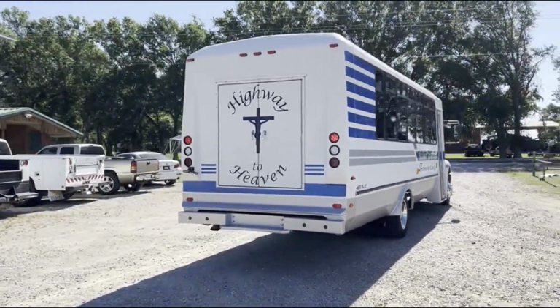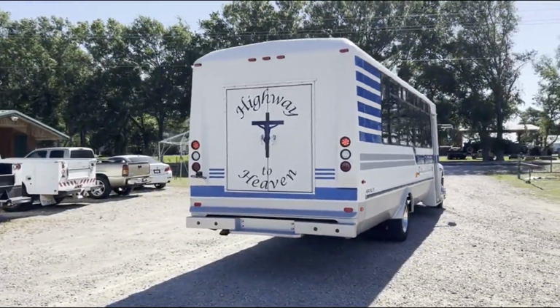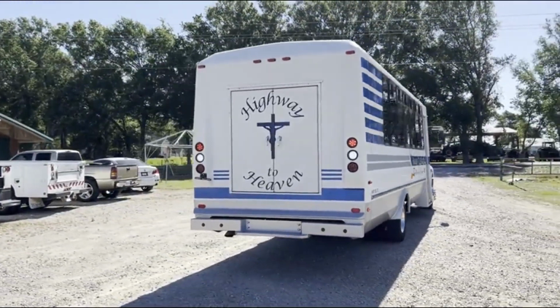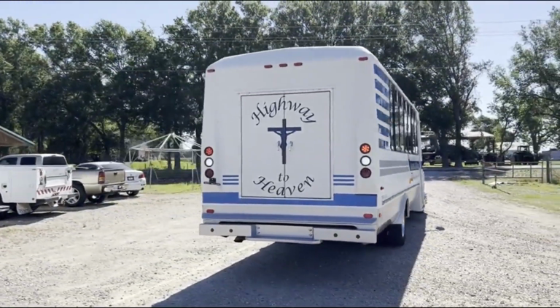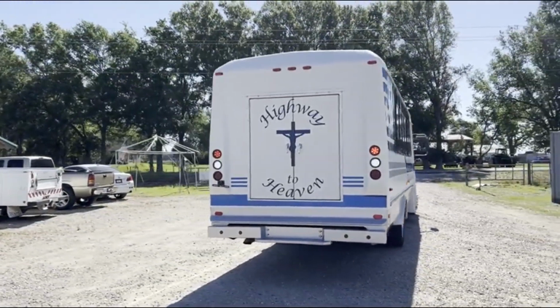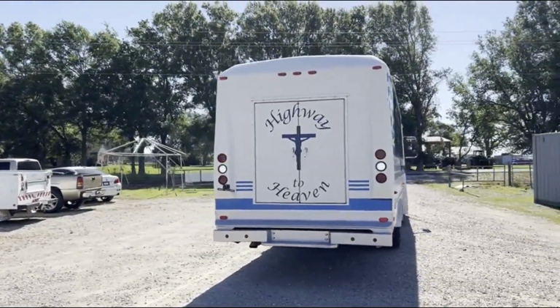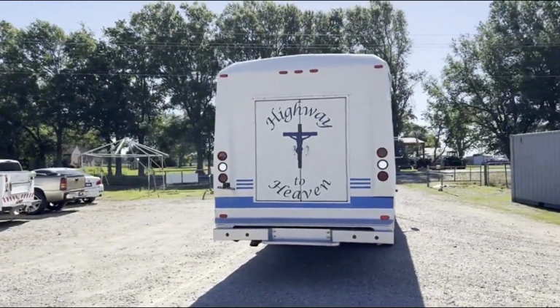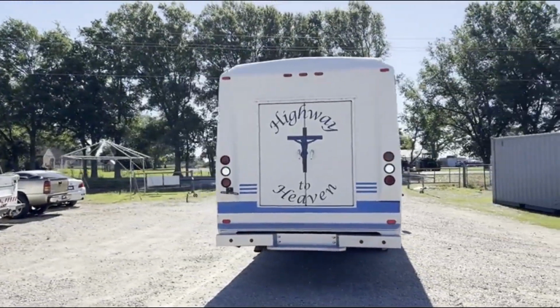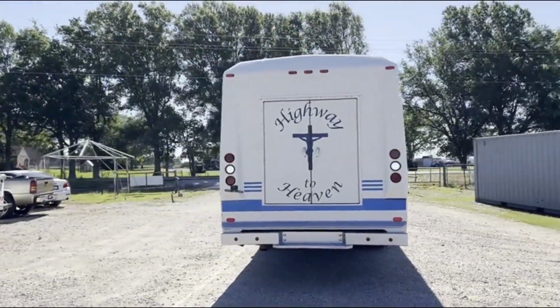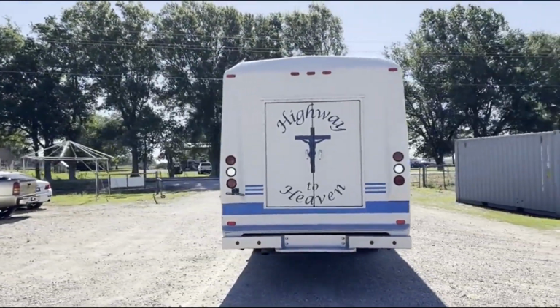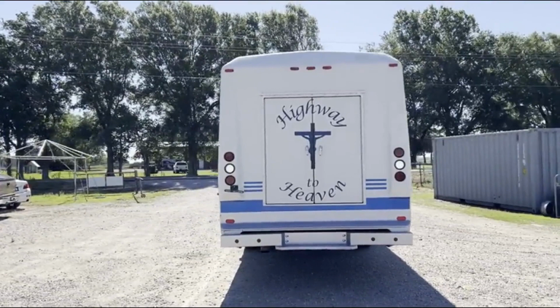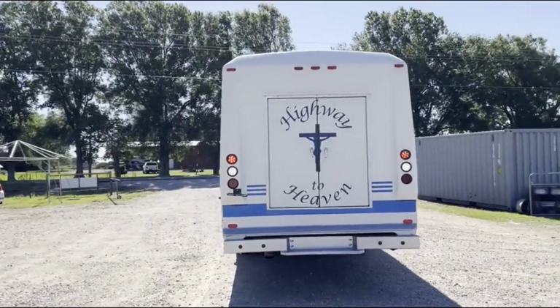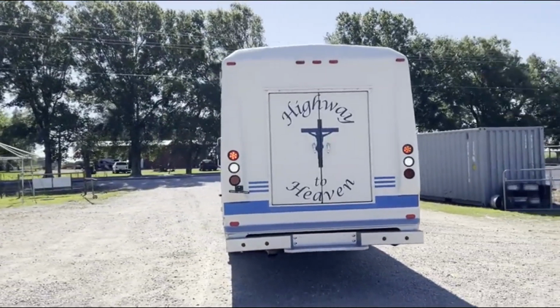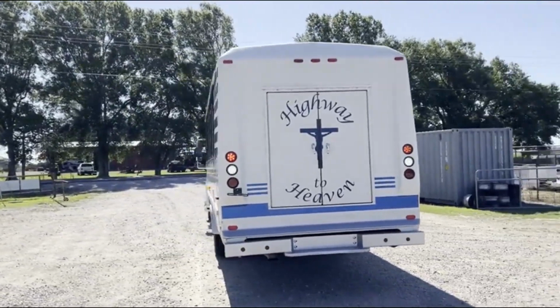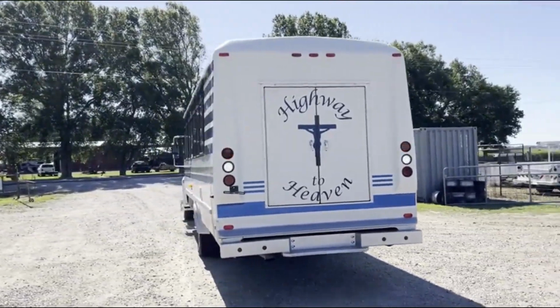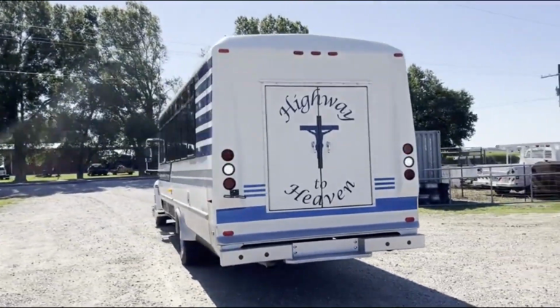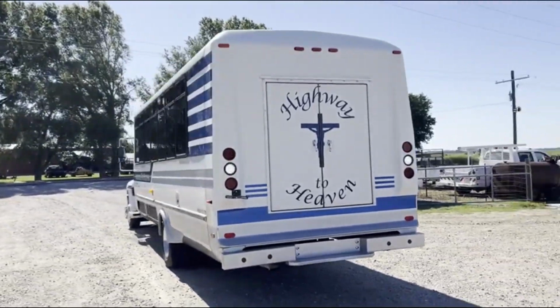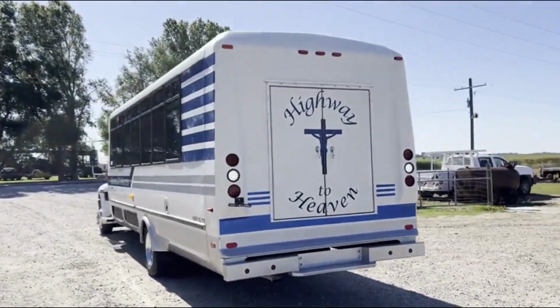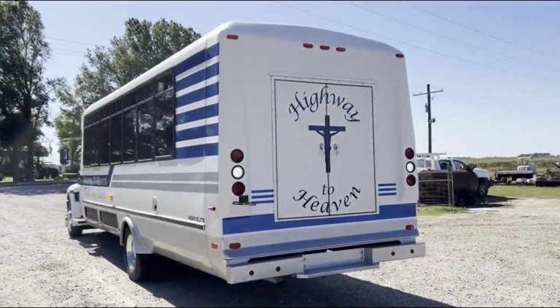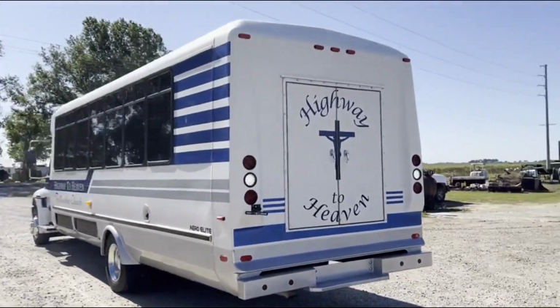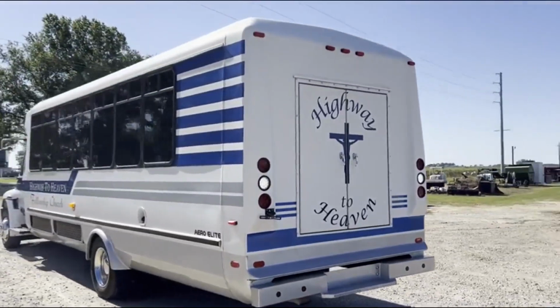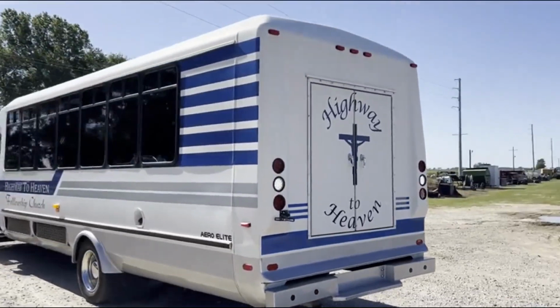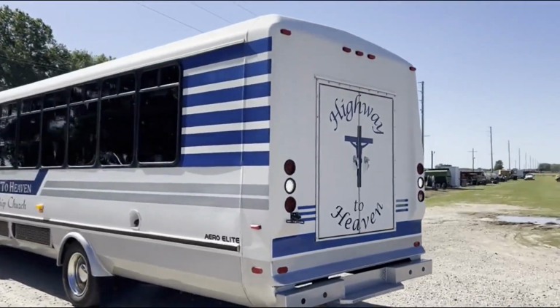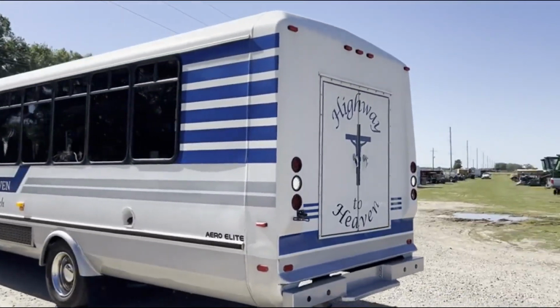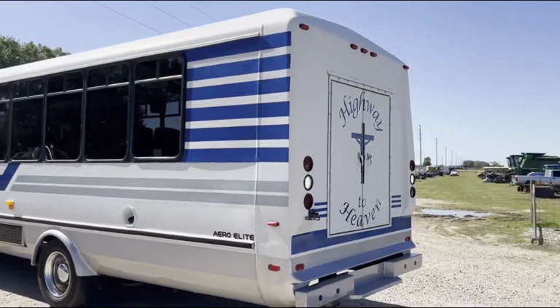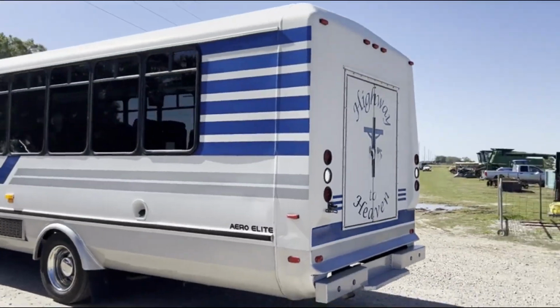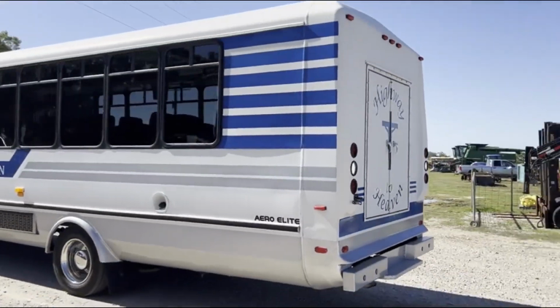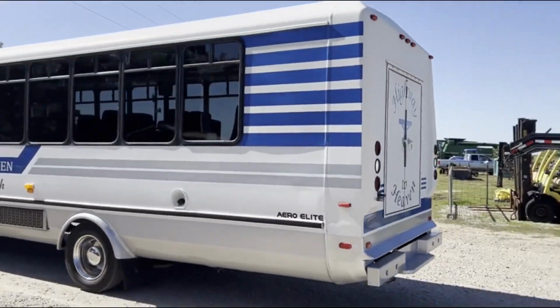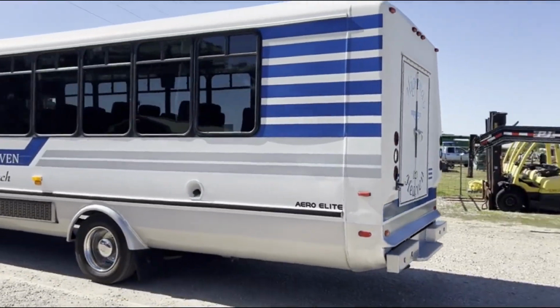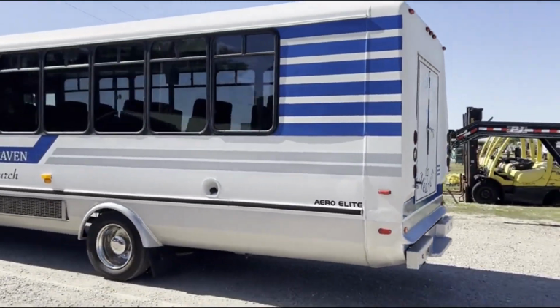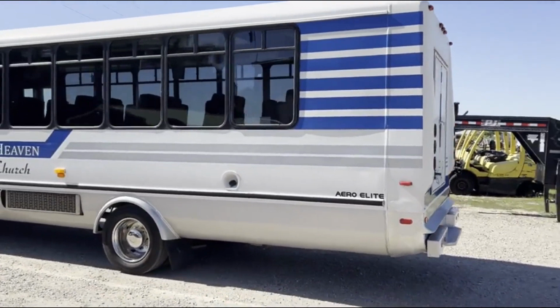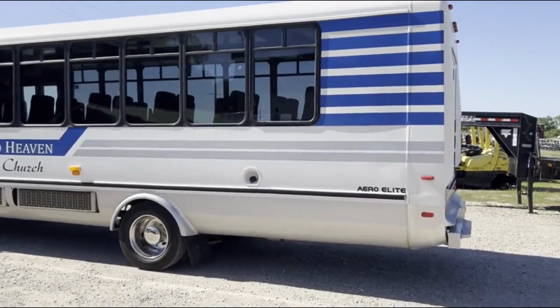We'll show you going forward, show you going reverse. We'll get down the road and do a drive bill — go down the road and show you it does drive. It came in here from about 60 miles away; they drove the bus in here. We know the bus runs.